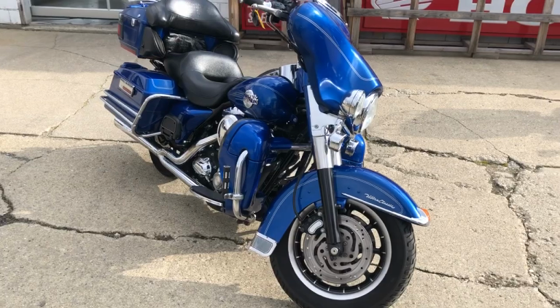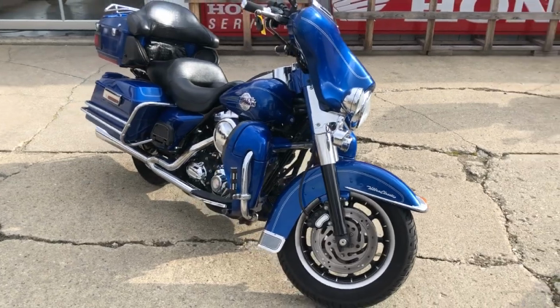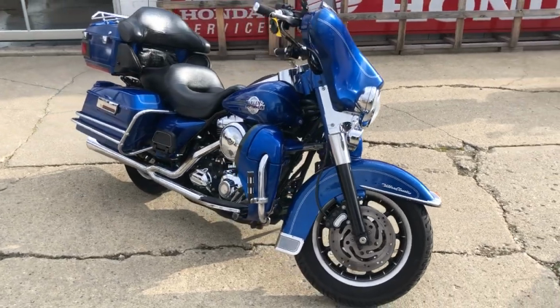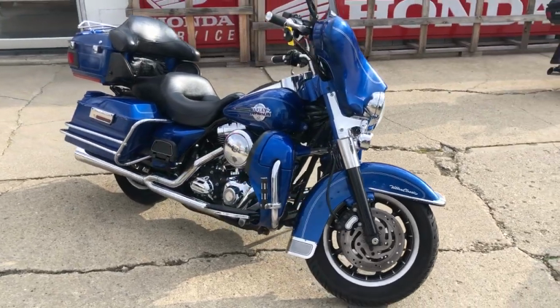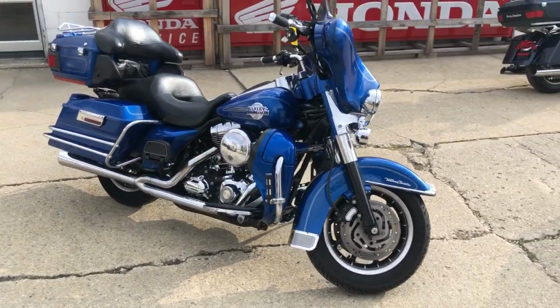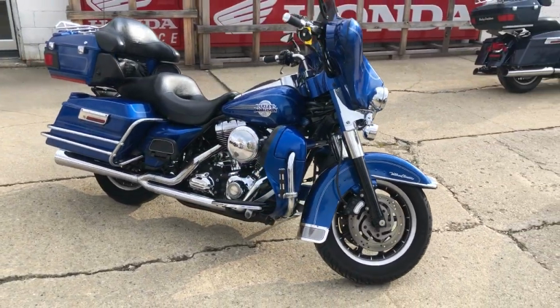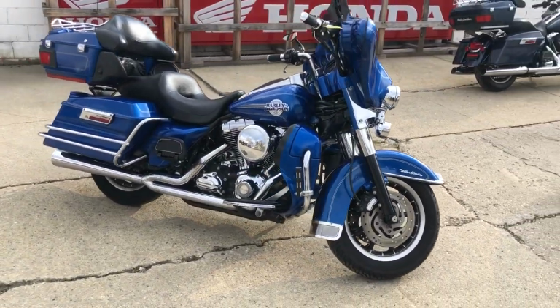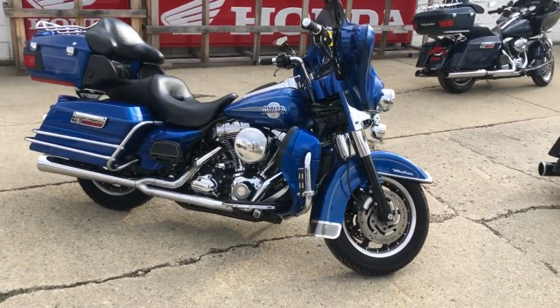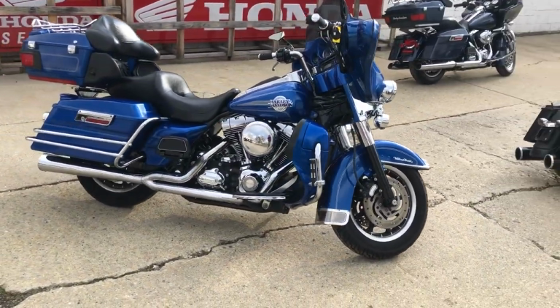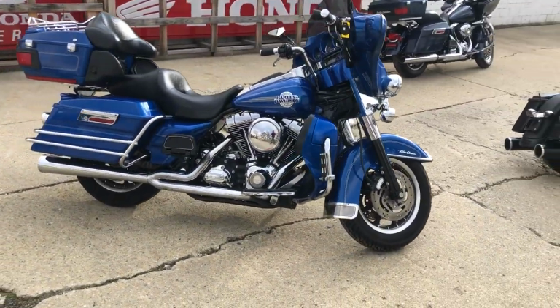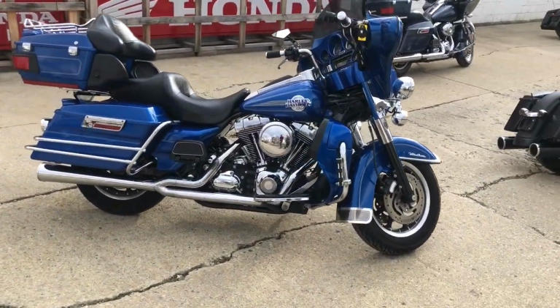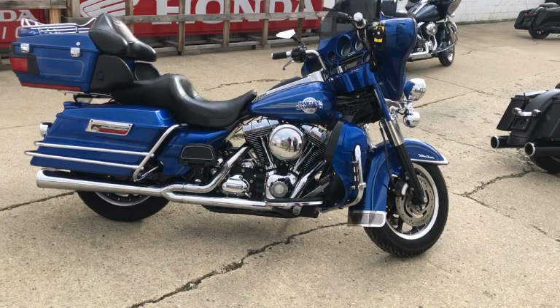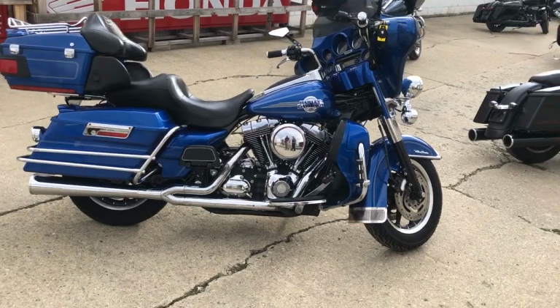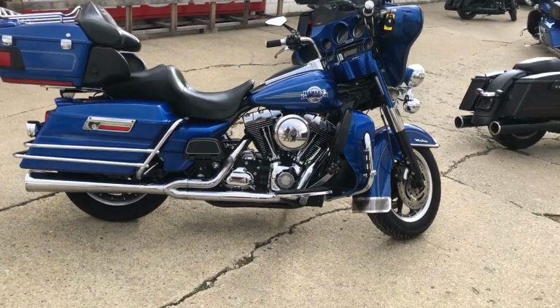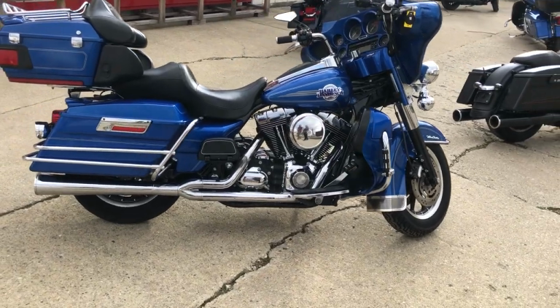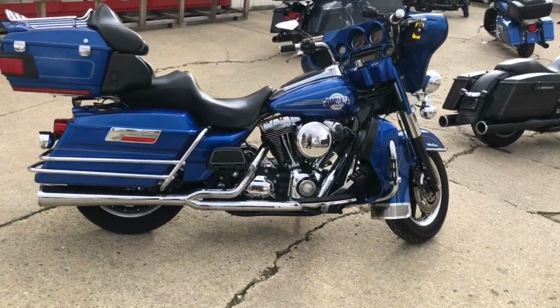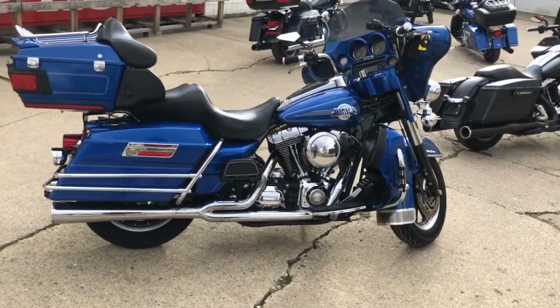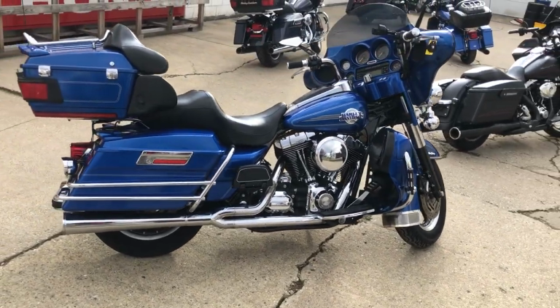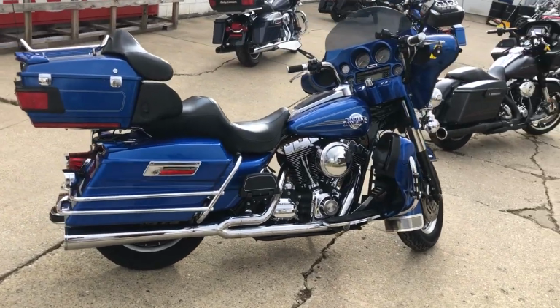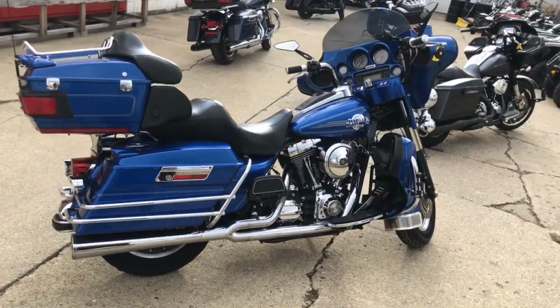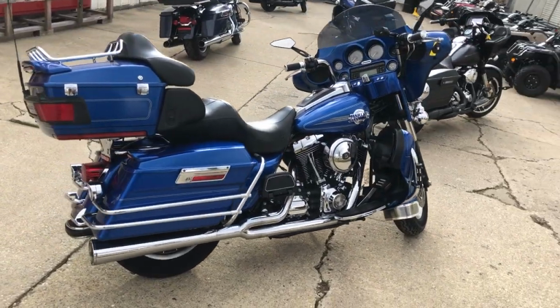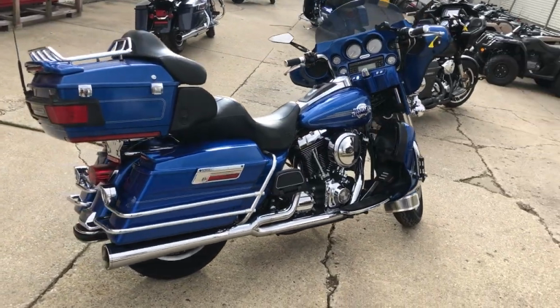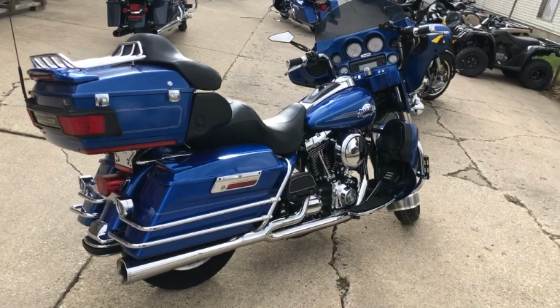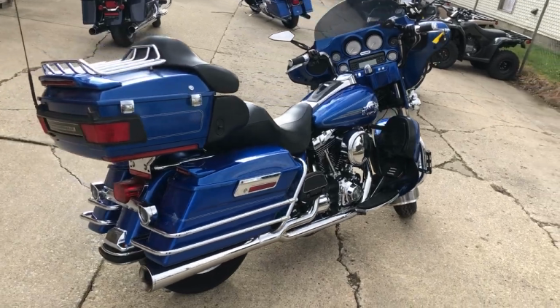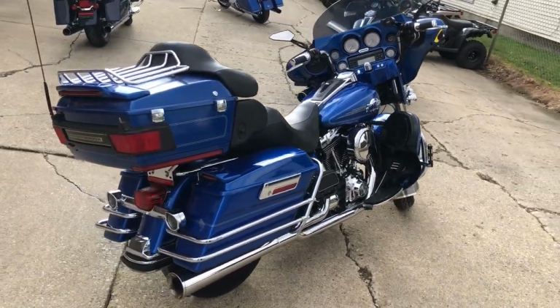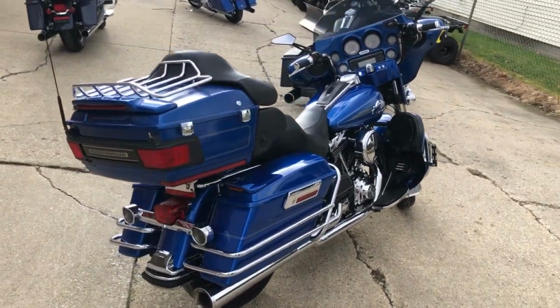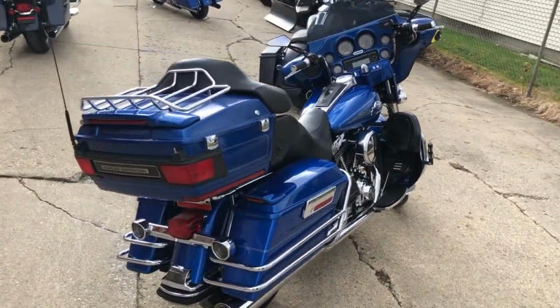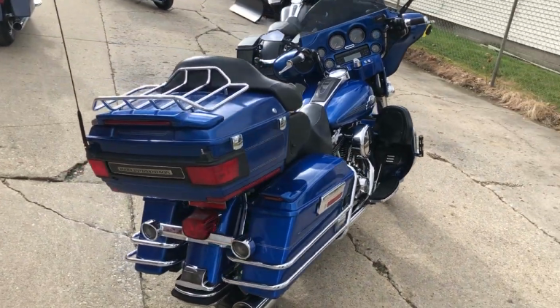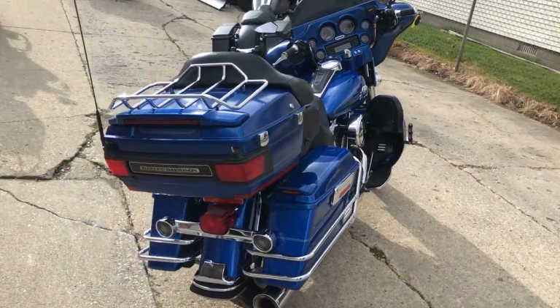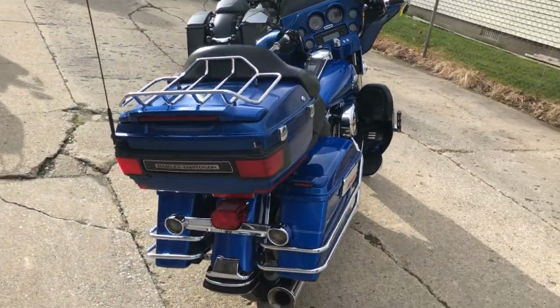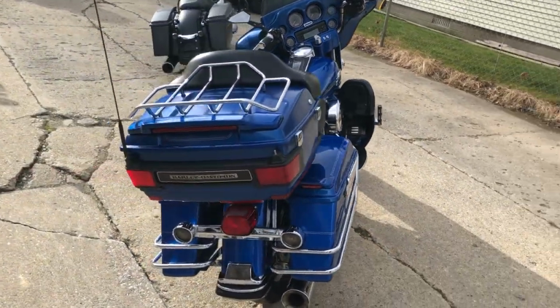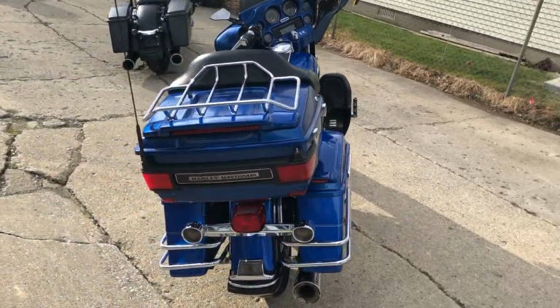Got over $2,000 worth of extras. Super clean — upgraded lower controls, upgraded highway pegs, grips, phone holder, tinted windscreen, painted inner fairing, upgraded mirrors, two-into-one Vance and Hines exhaust. This thing is all loaded up, guys.